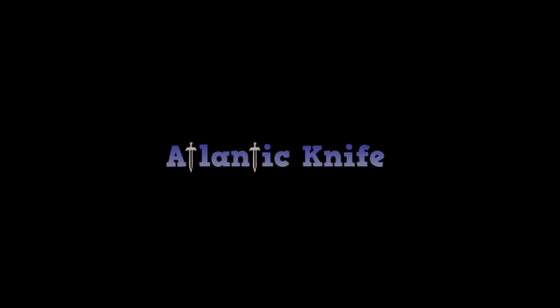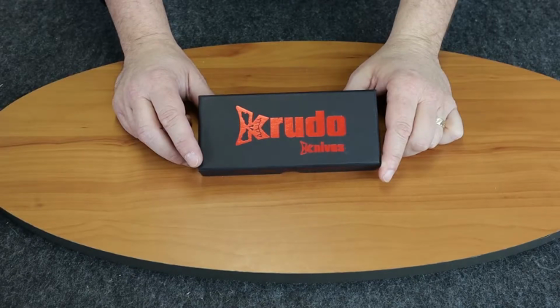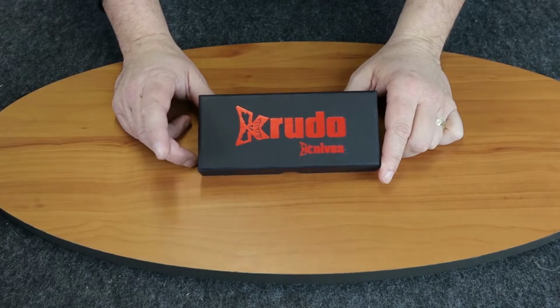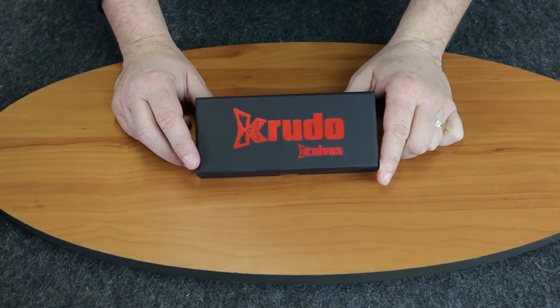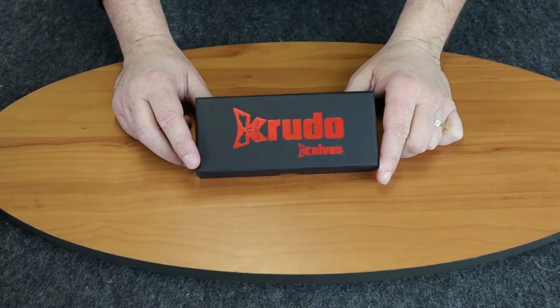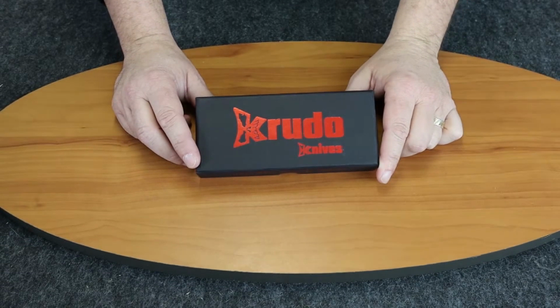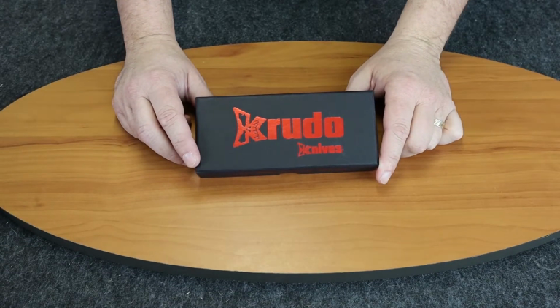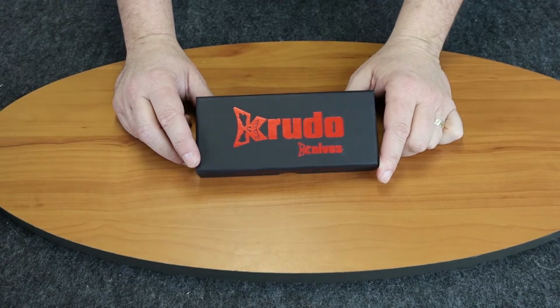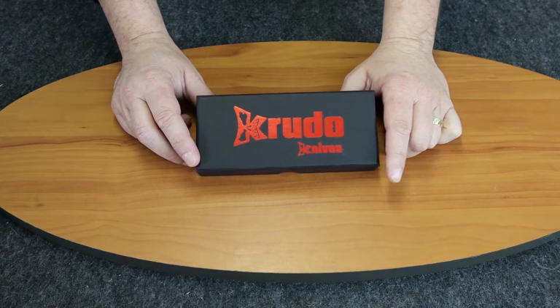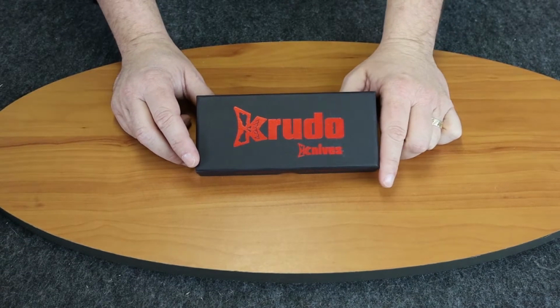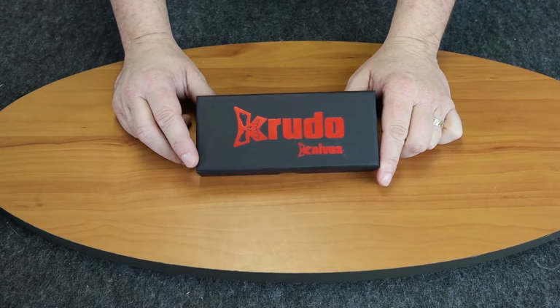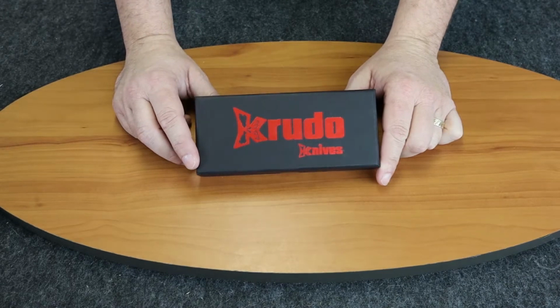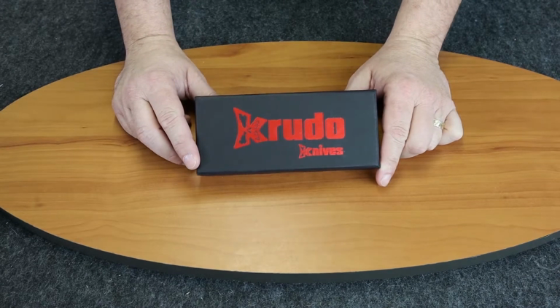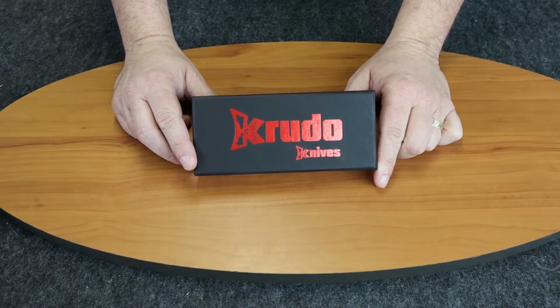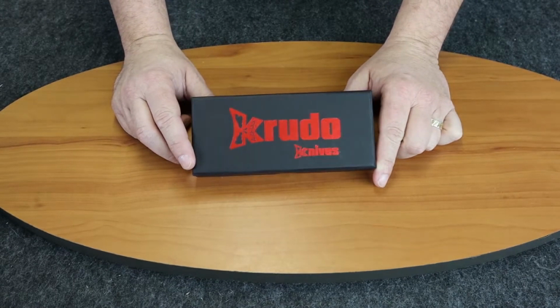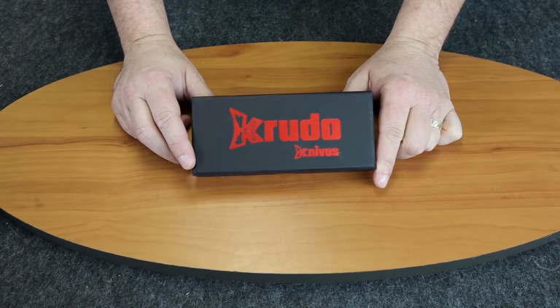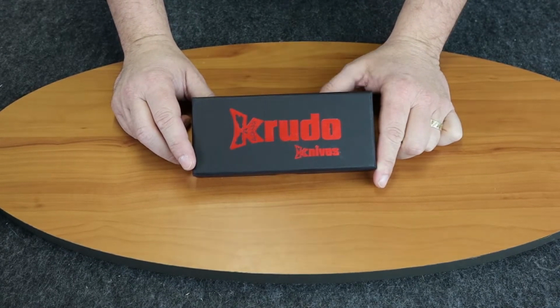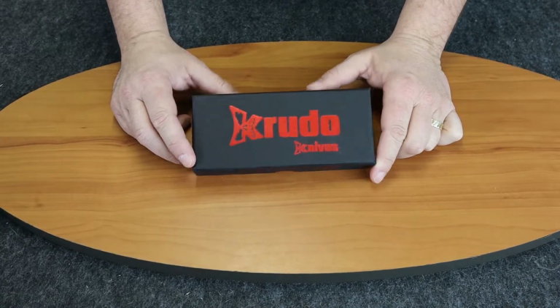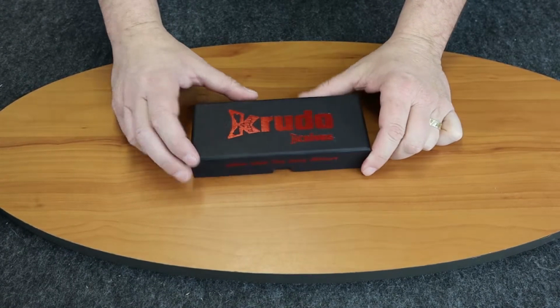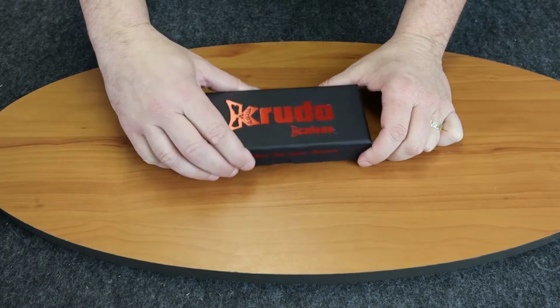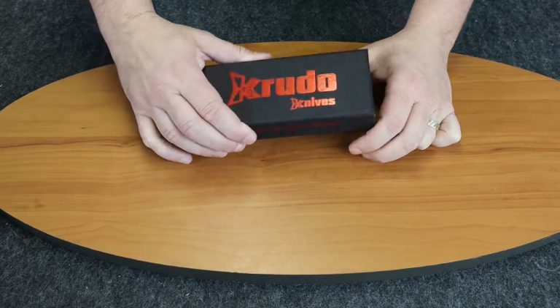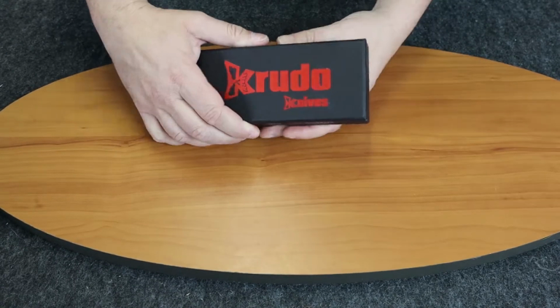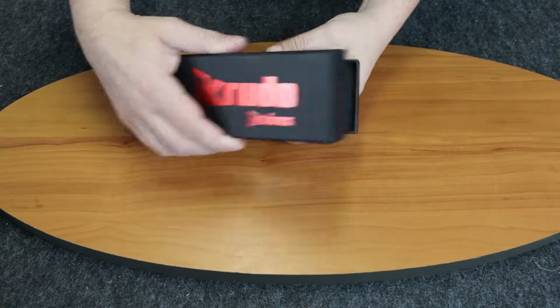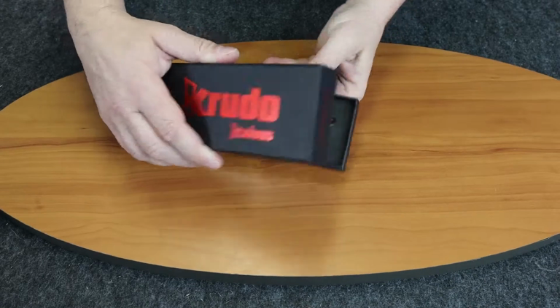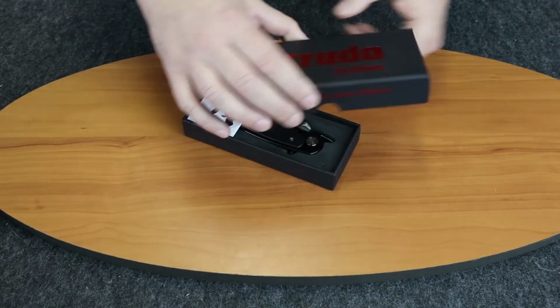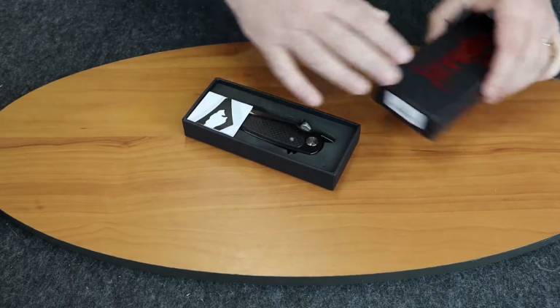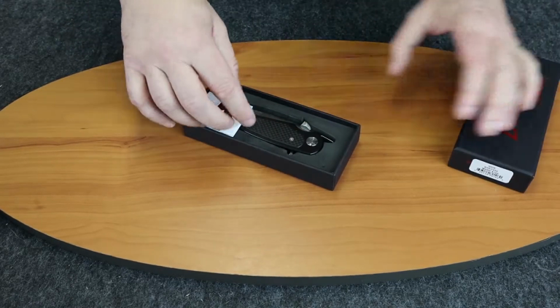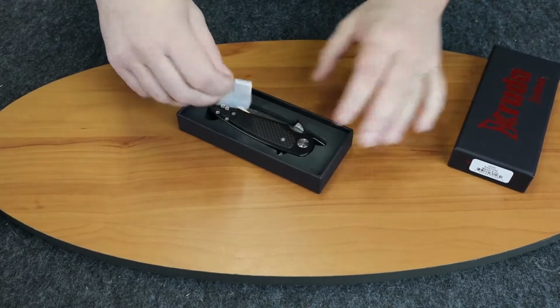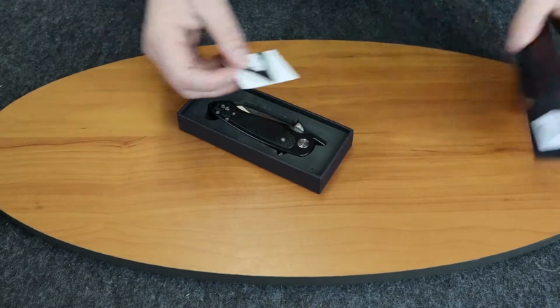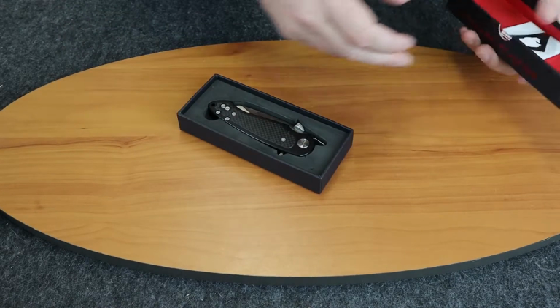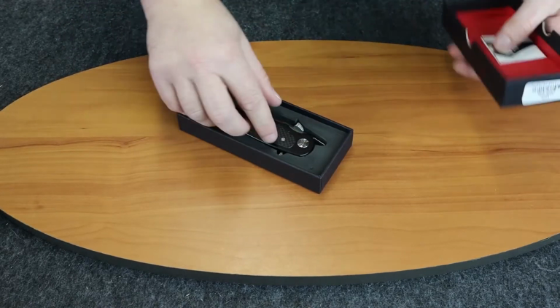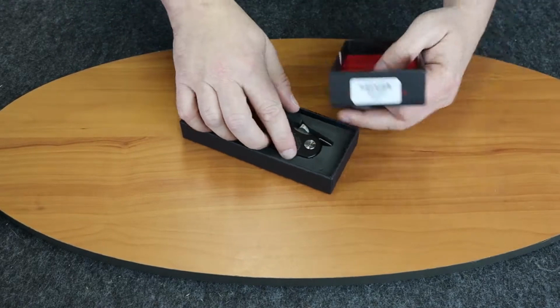We're back with another knife review. Today it's going to be the Crudo Vice, a folder designed by Louis Crudo.